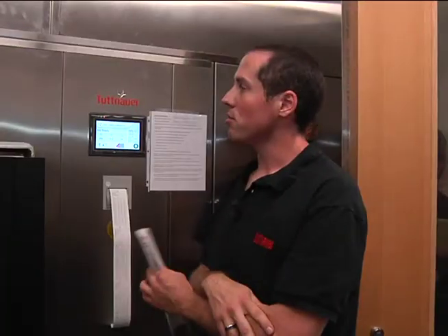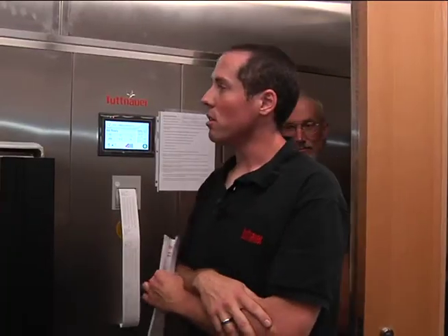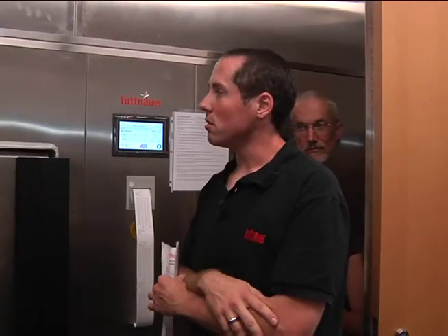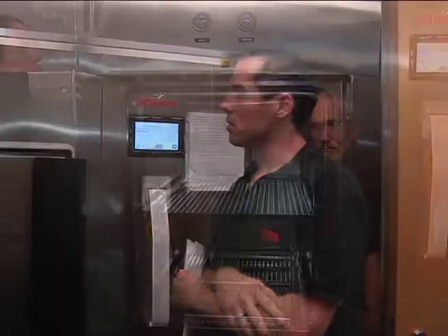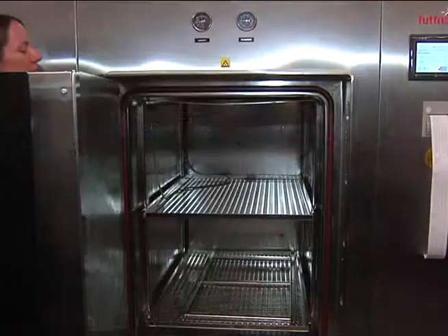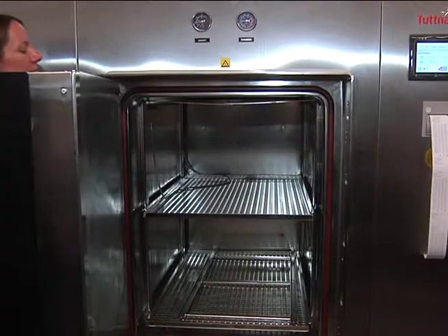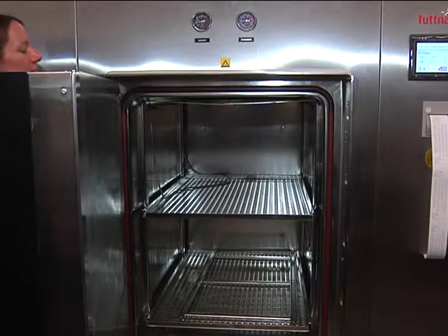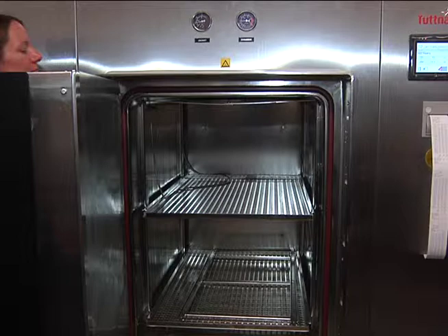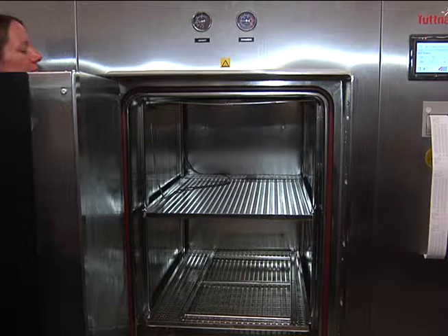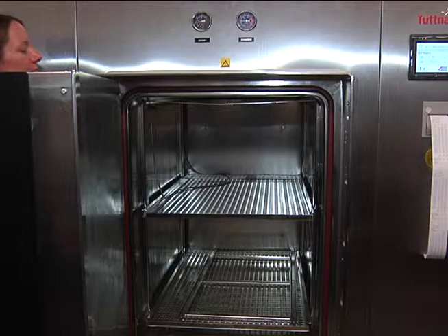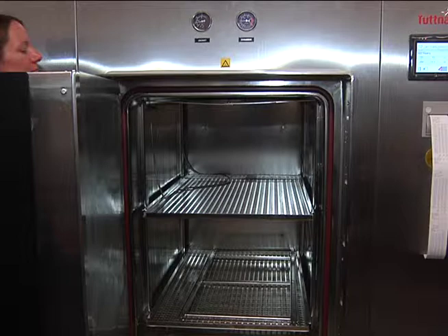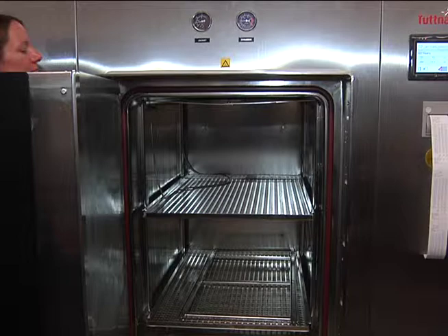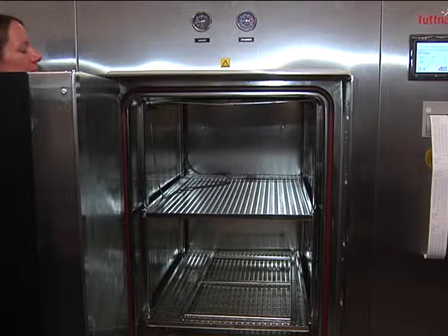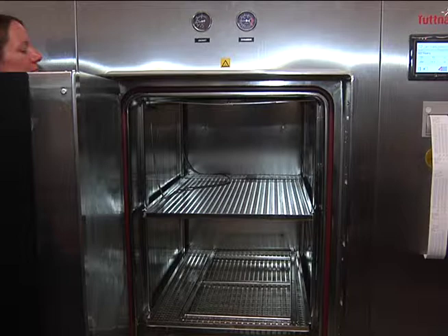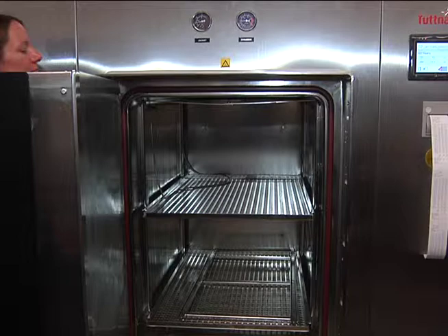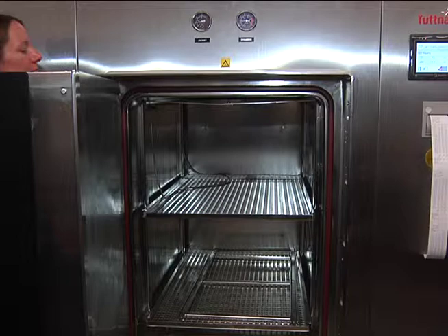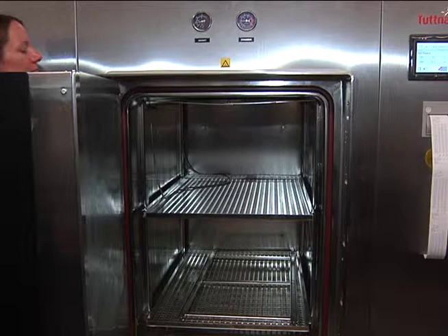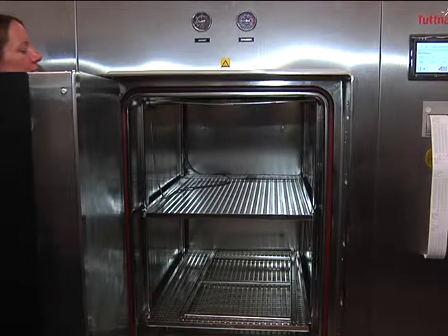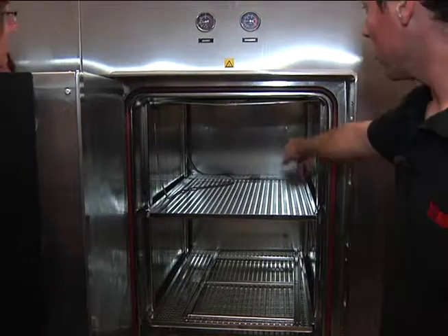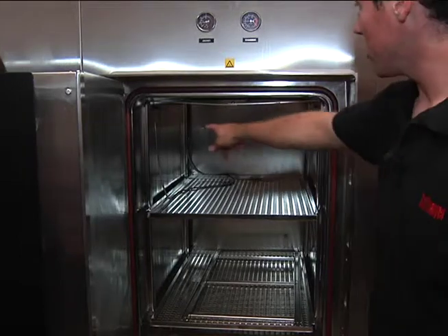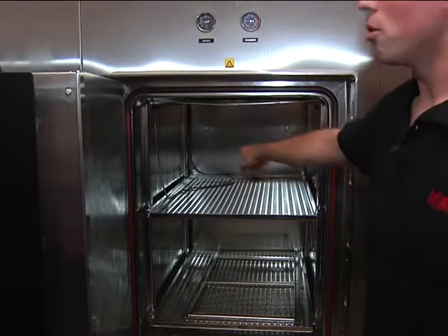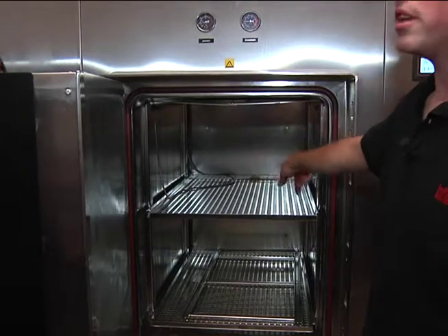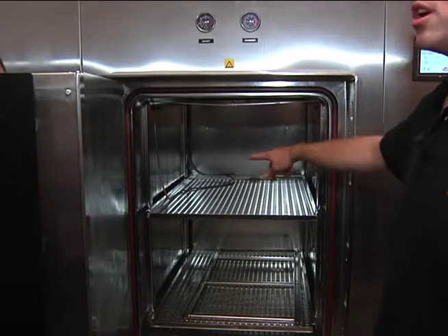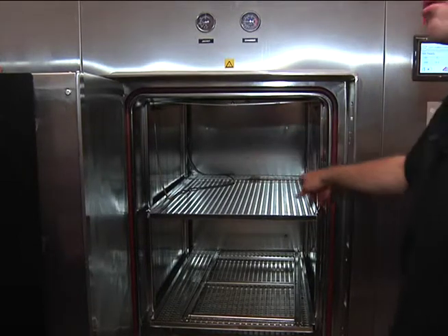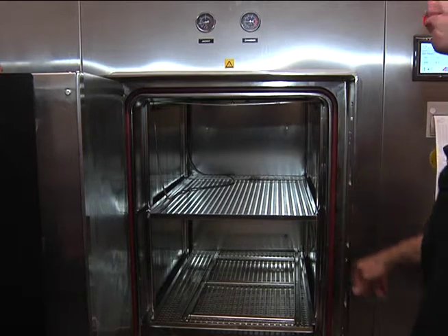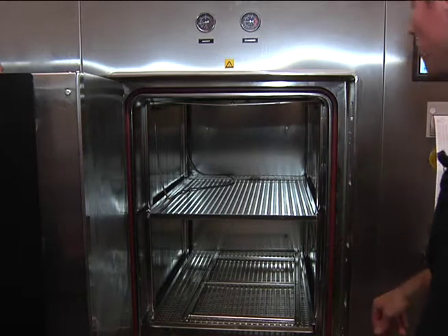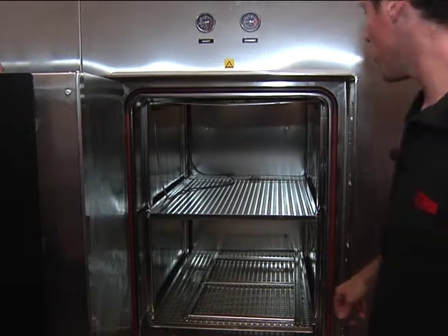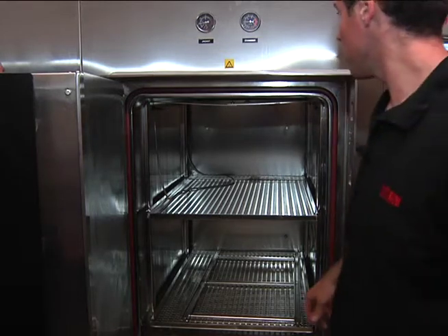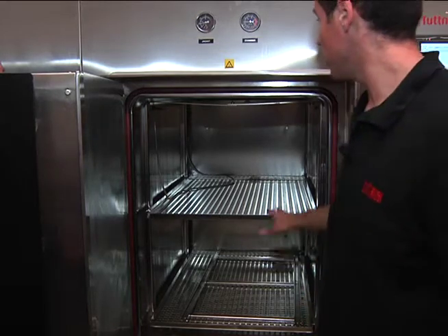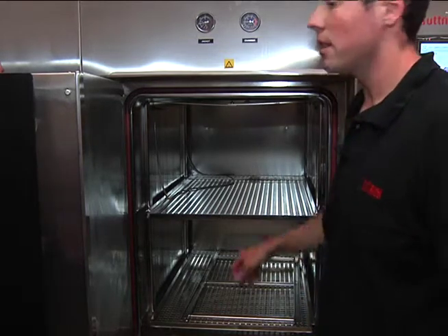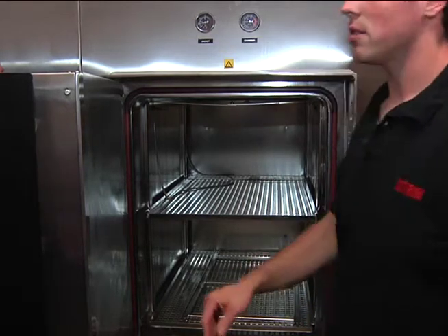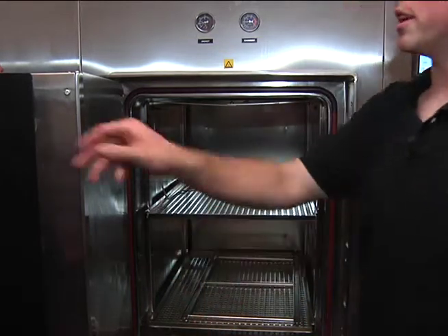This one's really no different than the ones you've used in the past, other than a few extra features — a touchscreen, things like that. Temperature probe on either side; those are load probes. We're going to get into detail about those later.